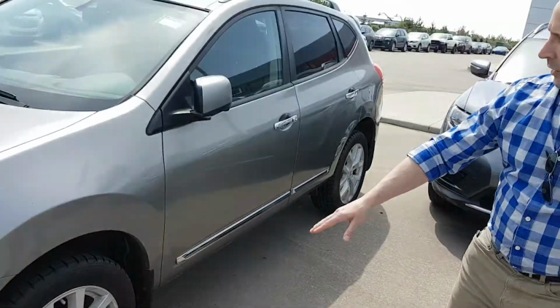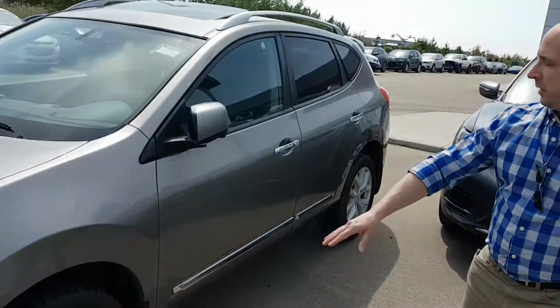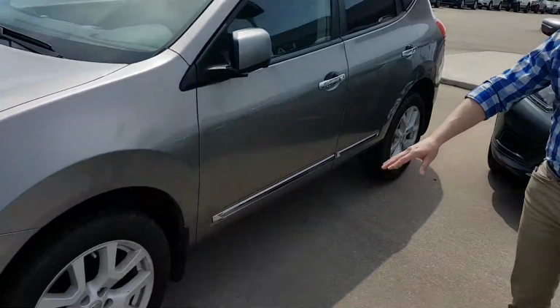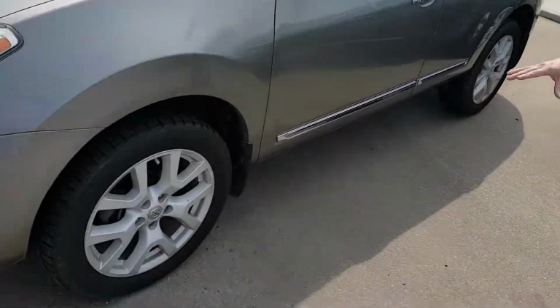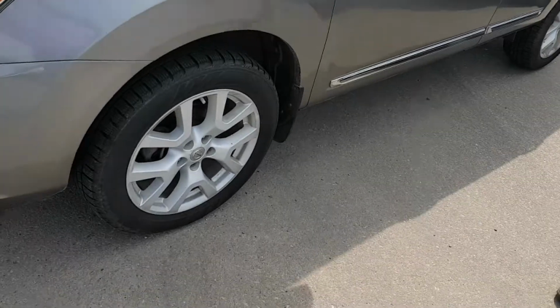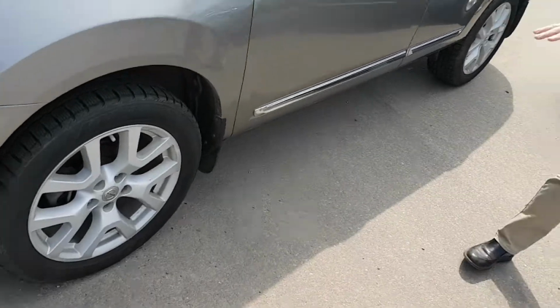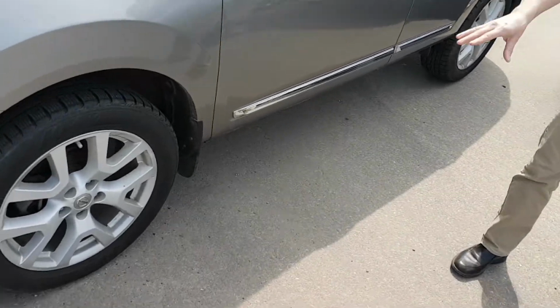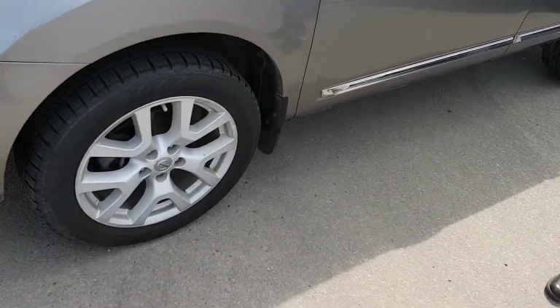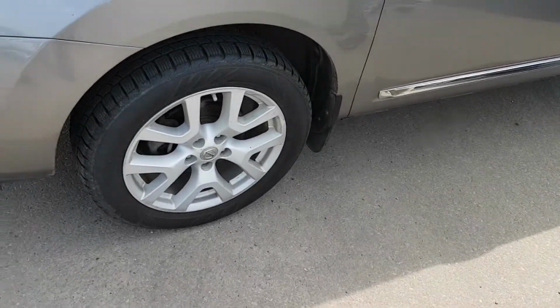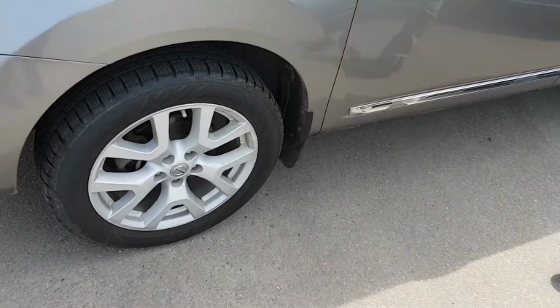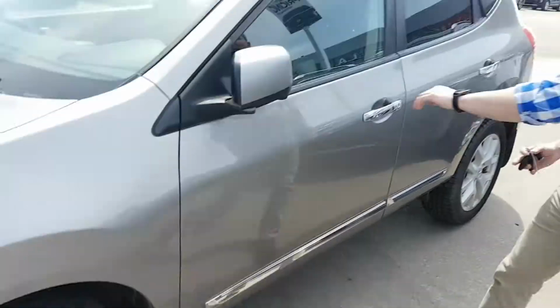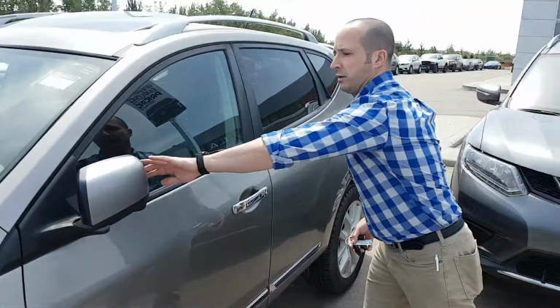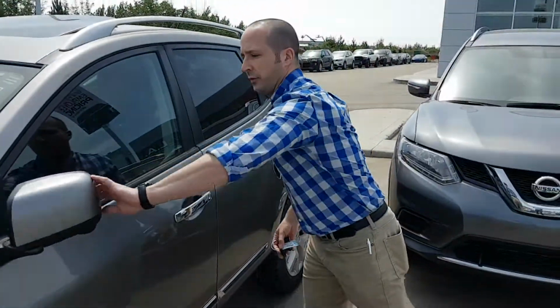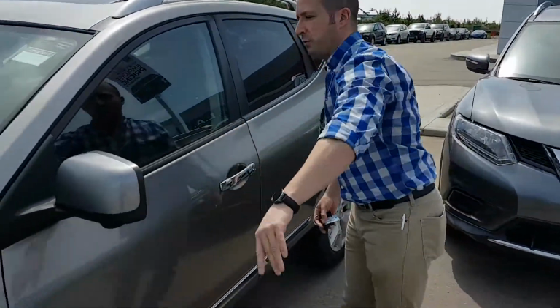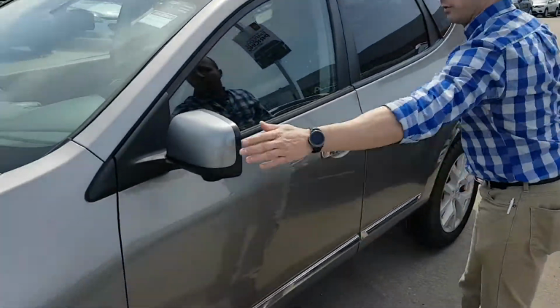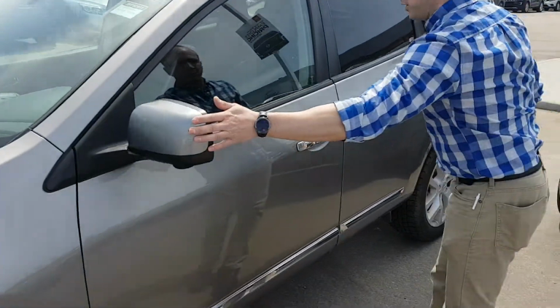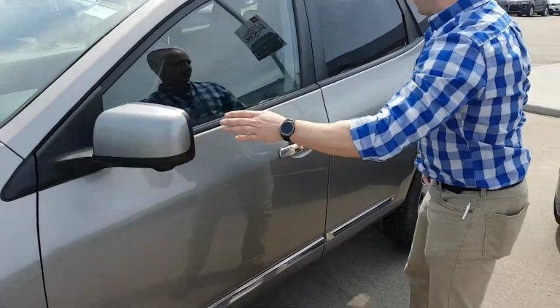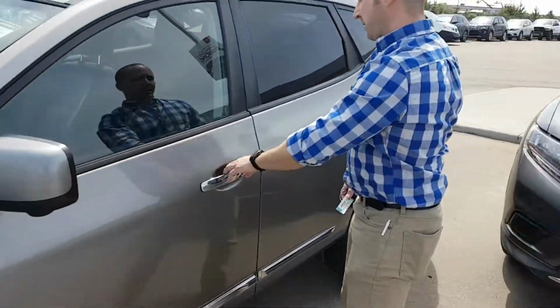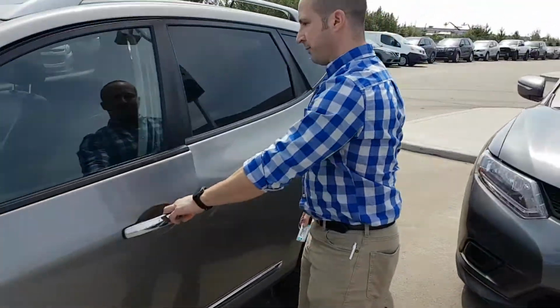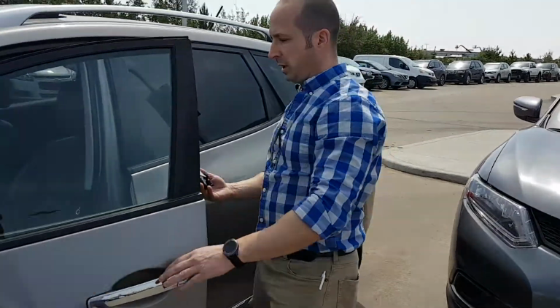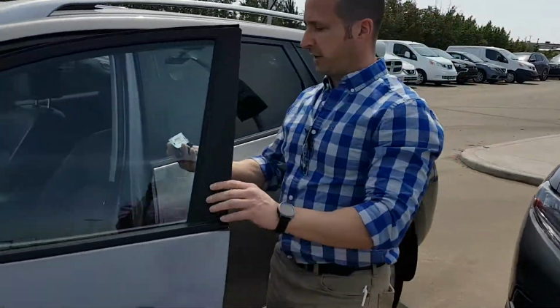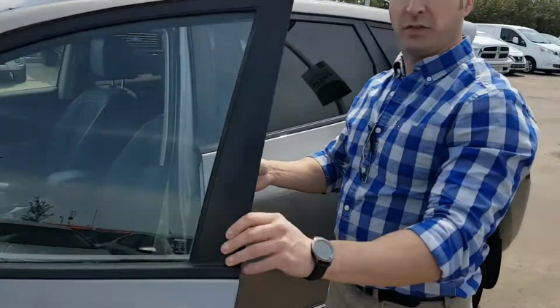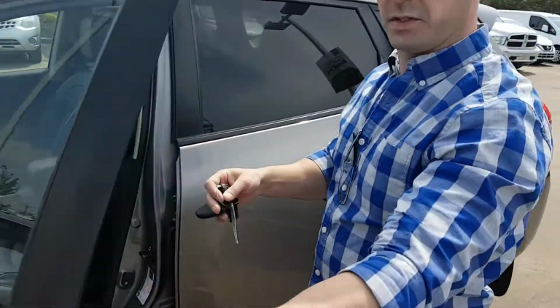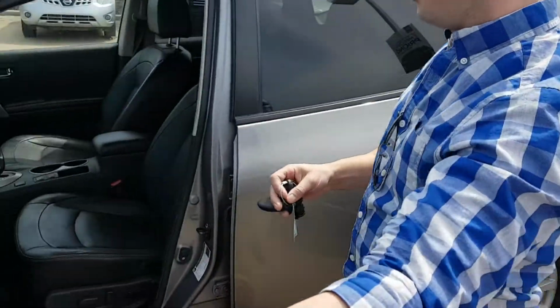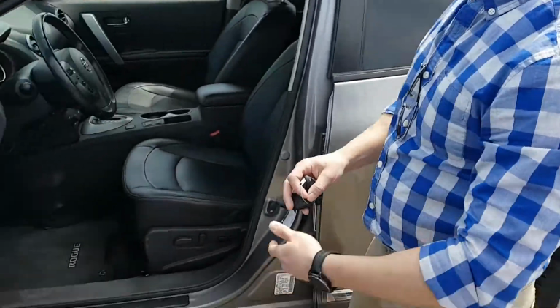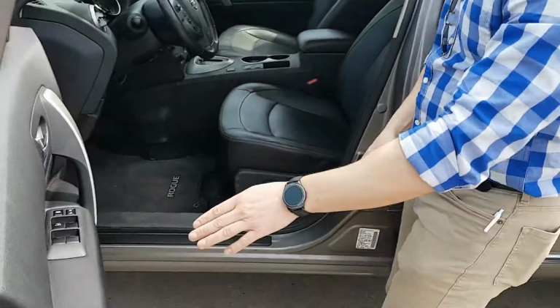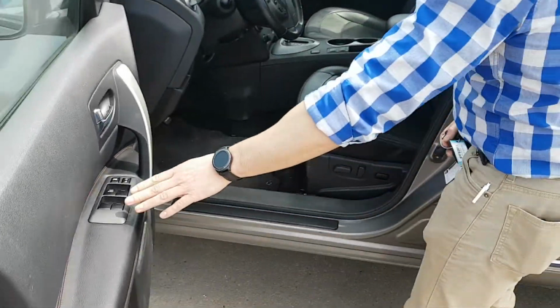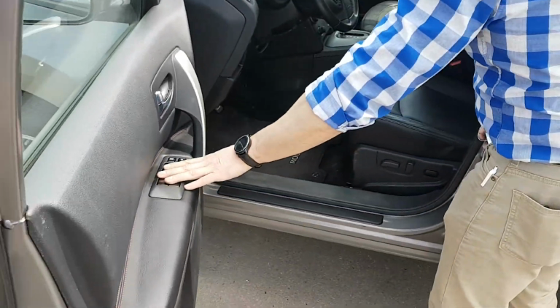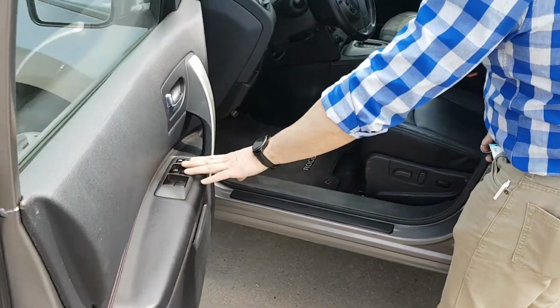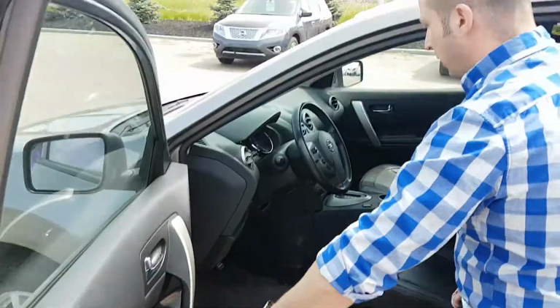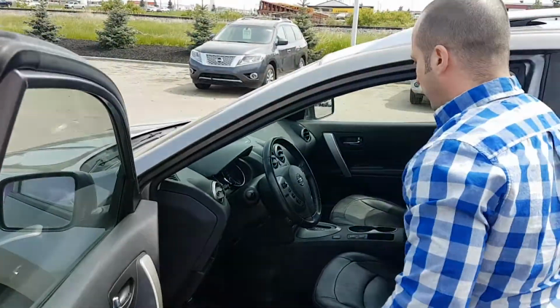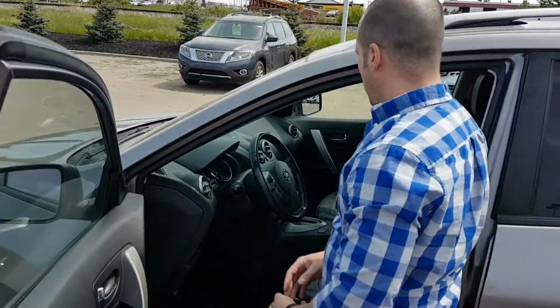This is the SL model, so you've got upgraded wheels and tires on there. Side view mirror is obviously flat, keyless entry system, power windows and locks on the side.